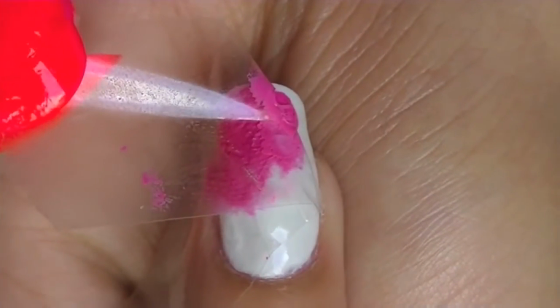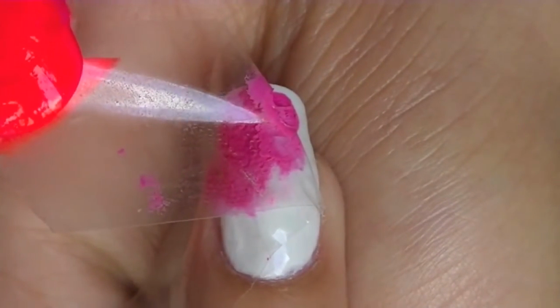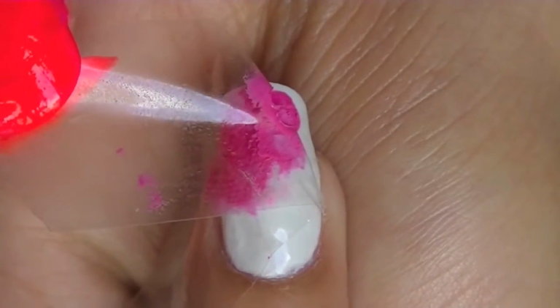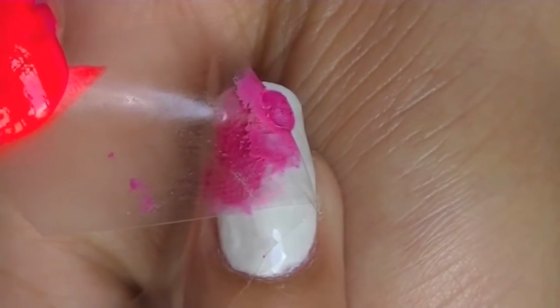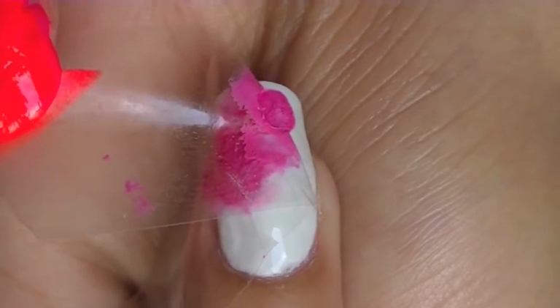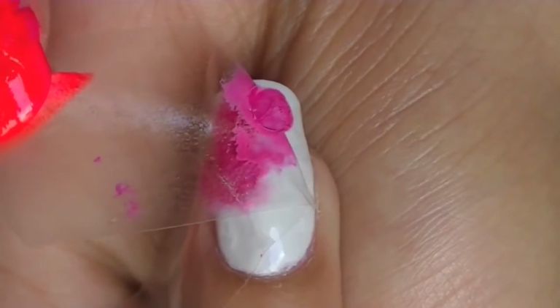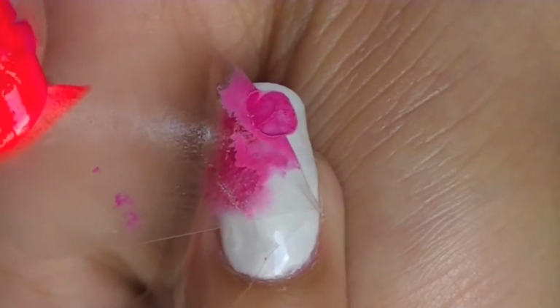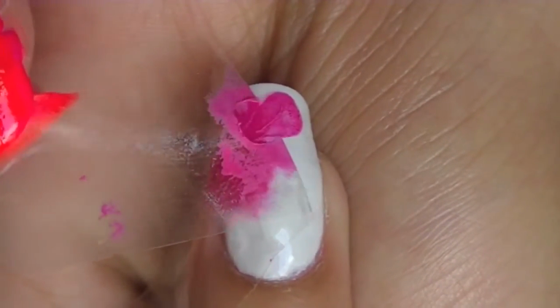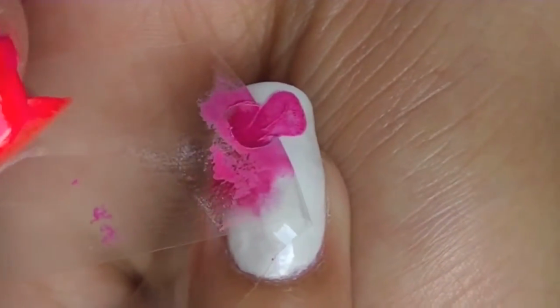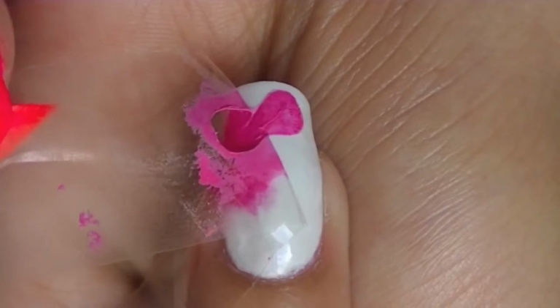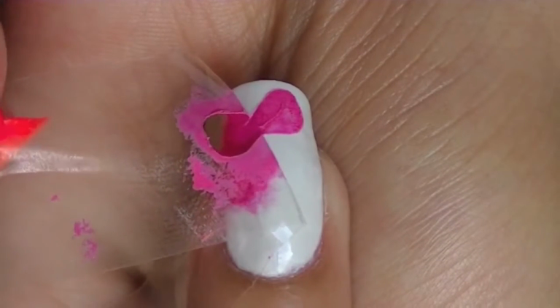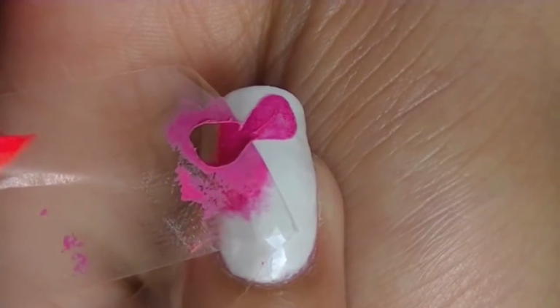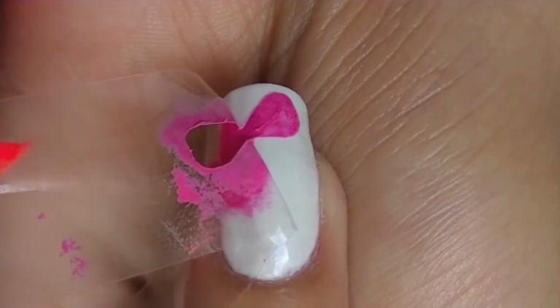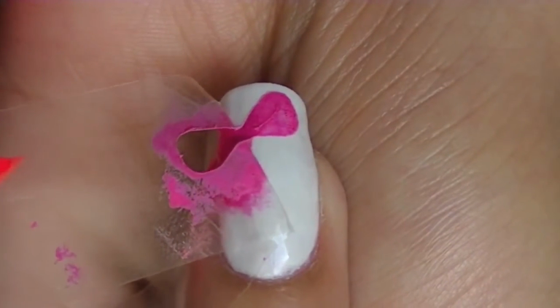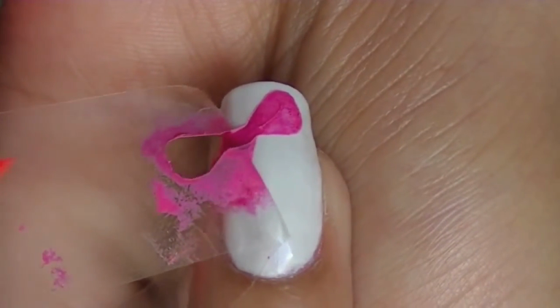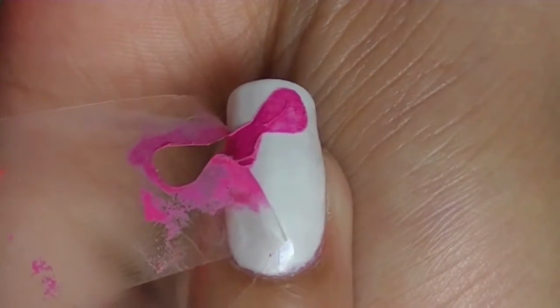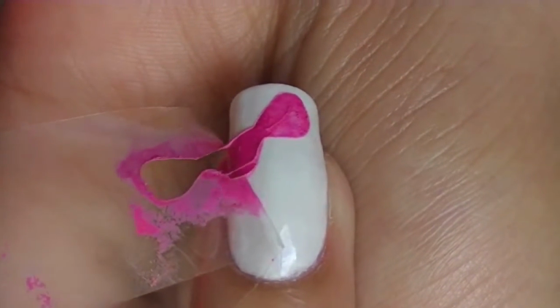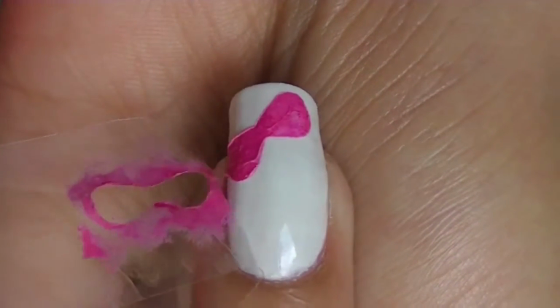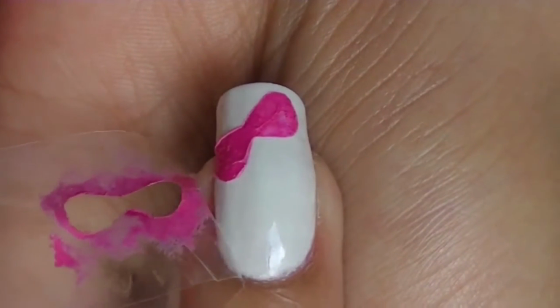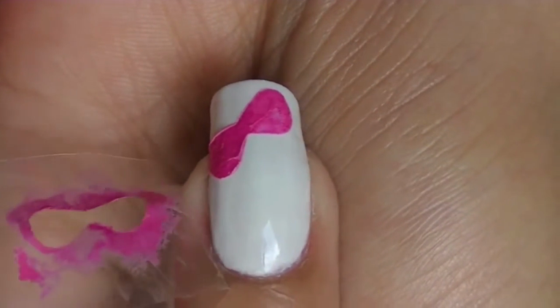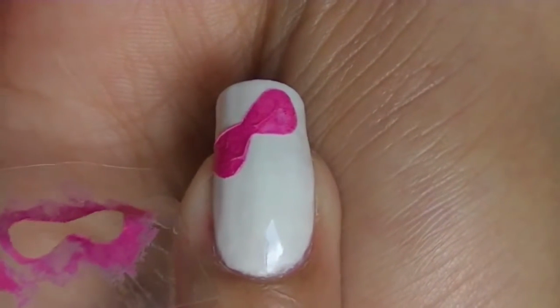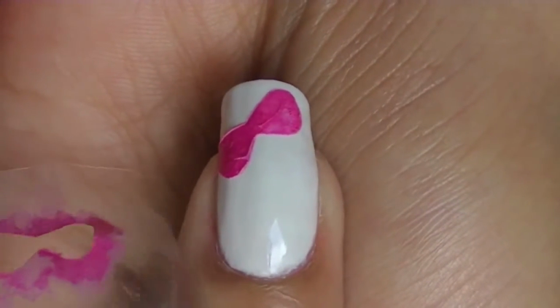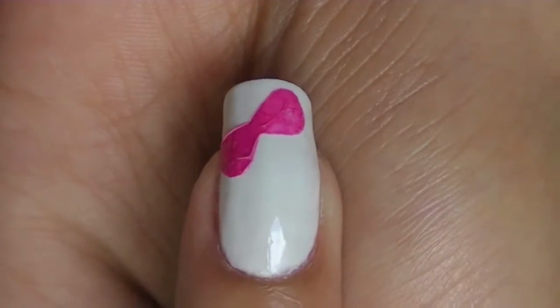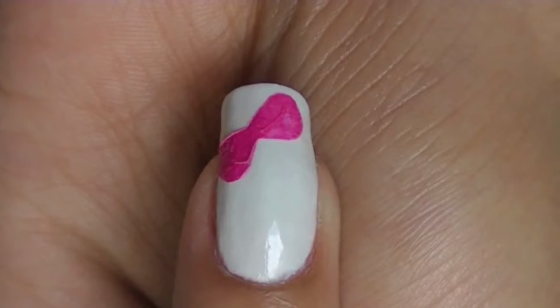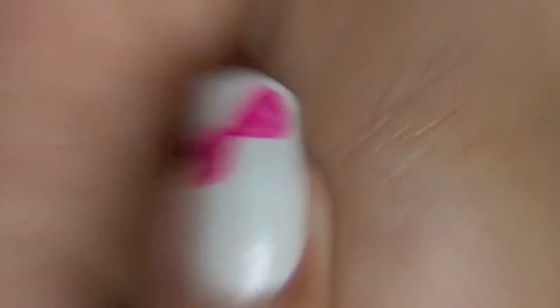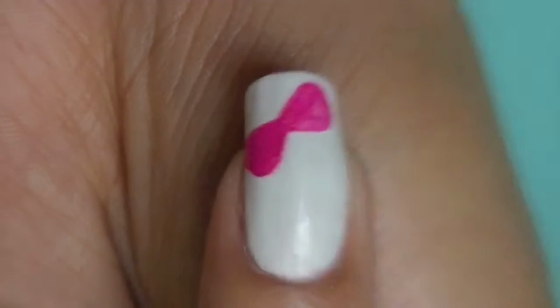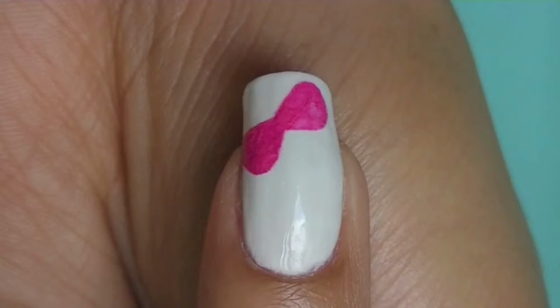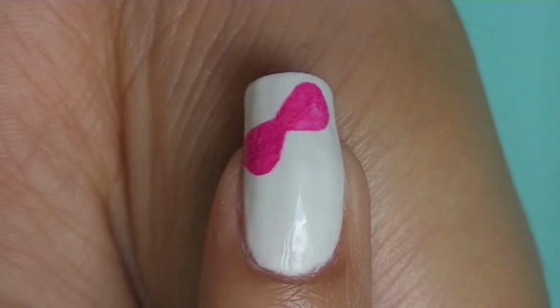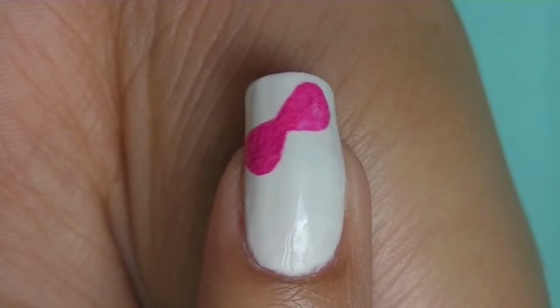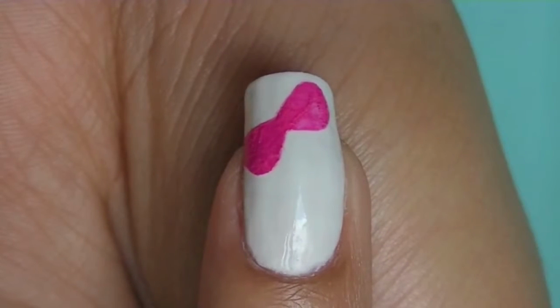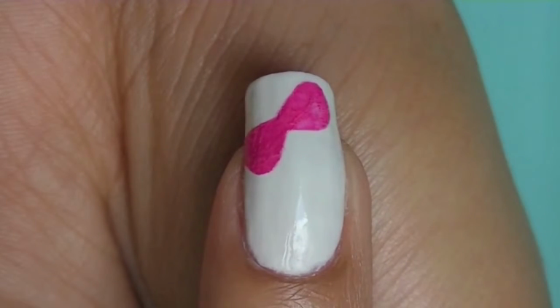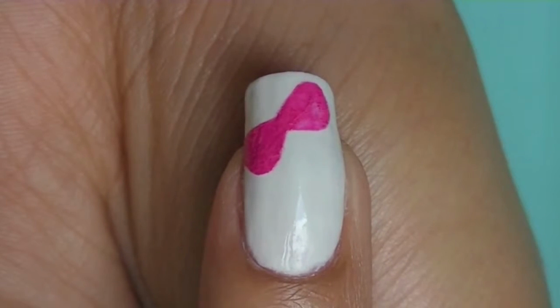And my favorite part, remove the tape off from your nail. This is what it looked like afterwards.